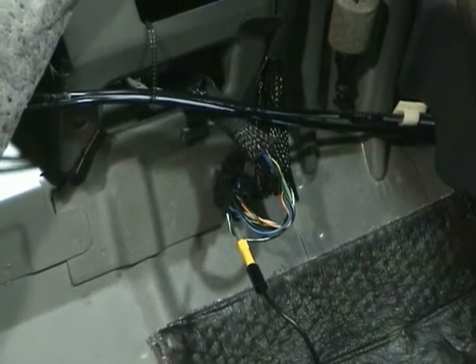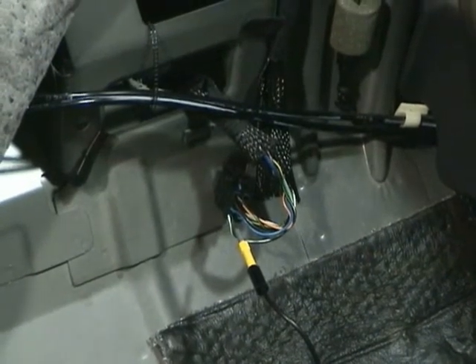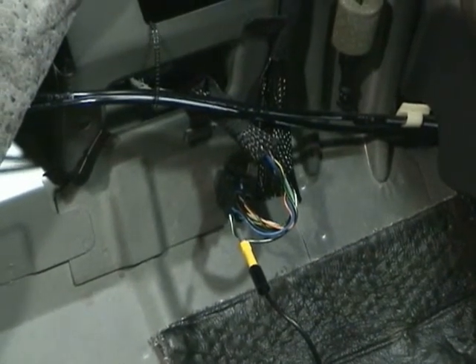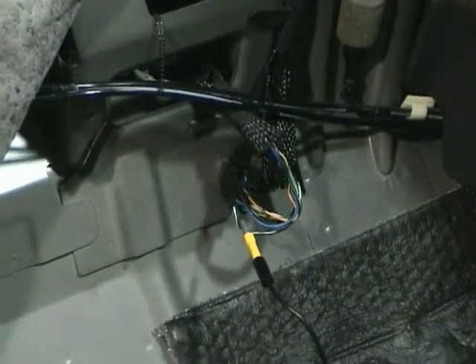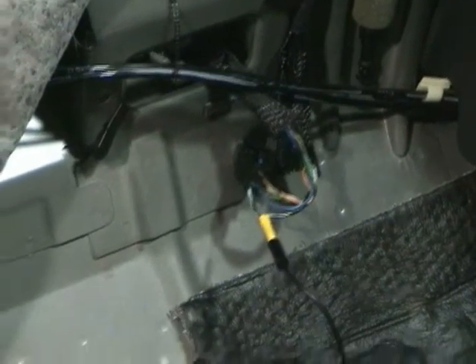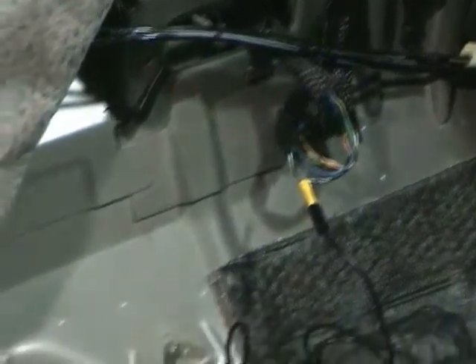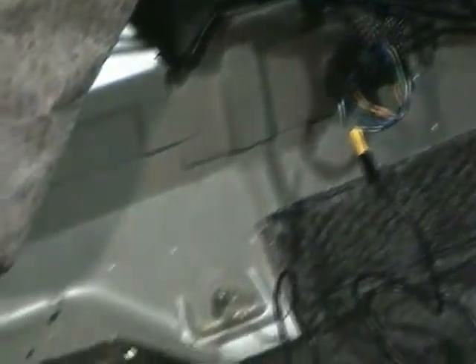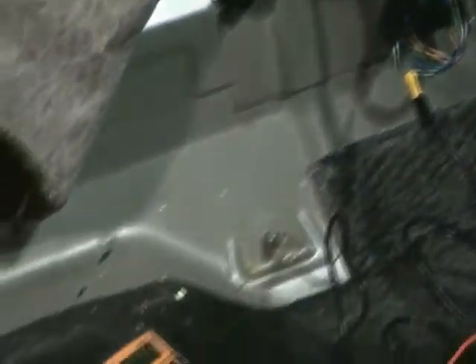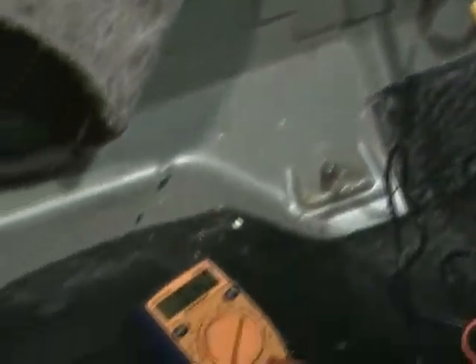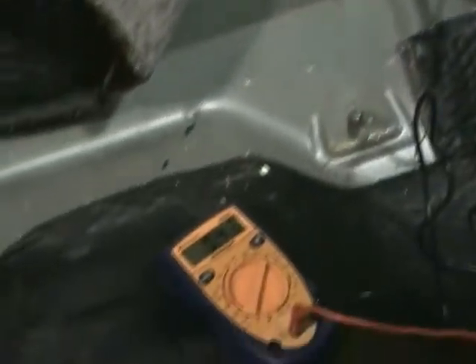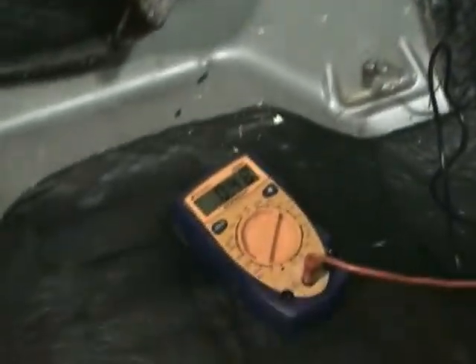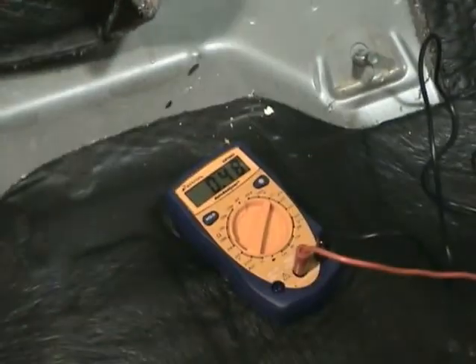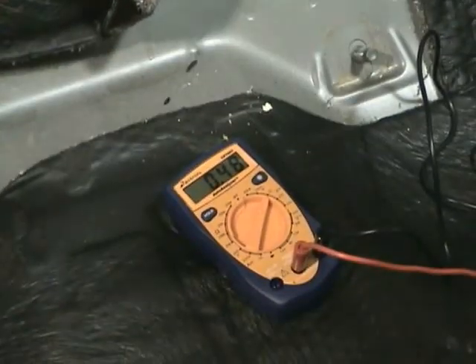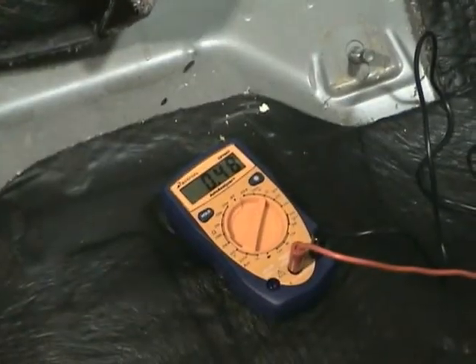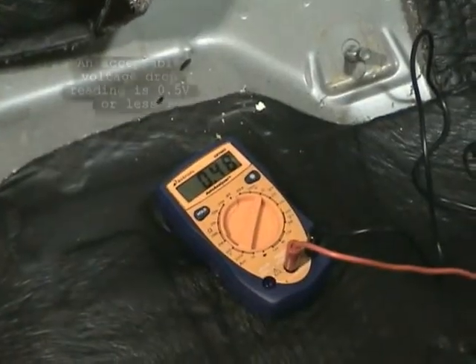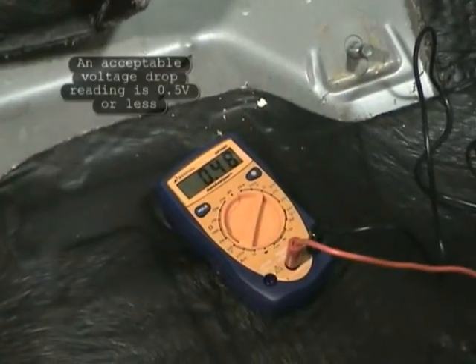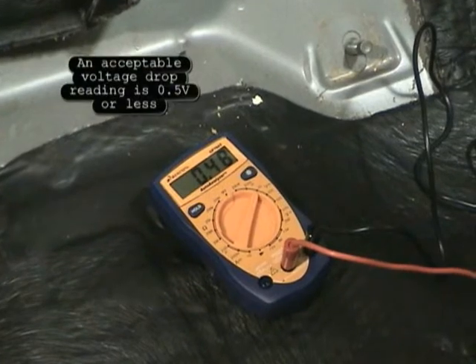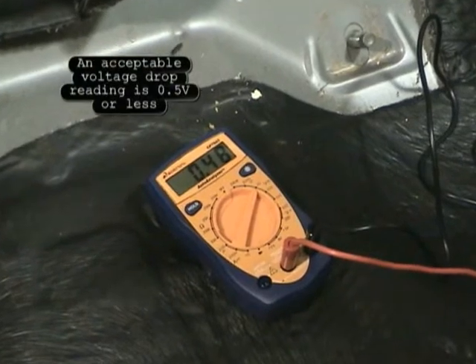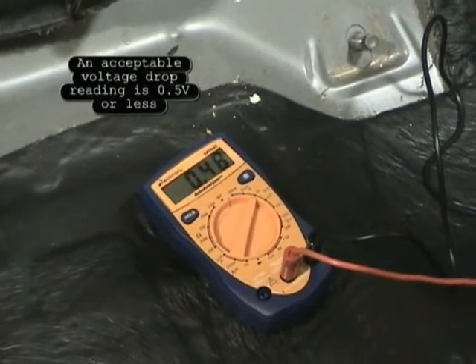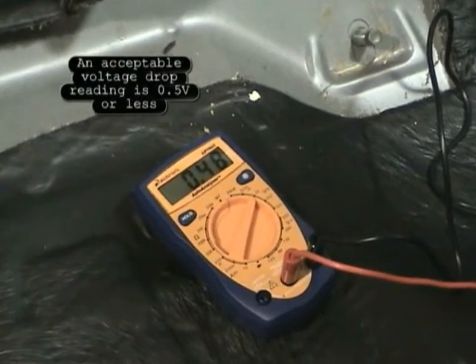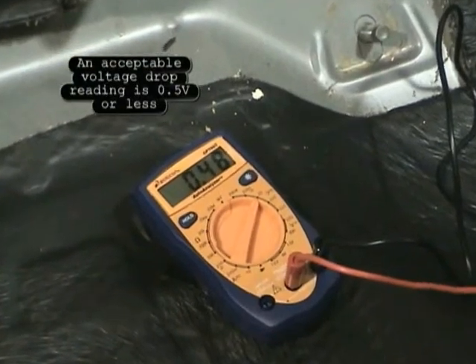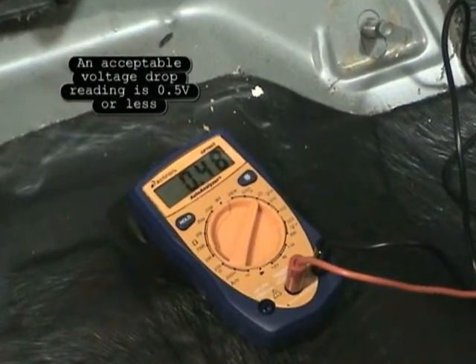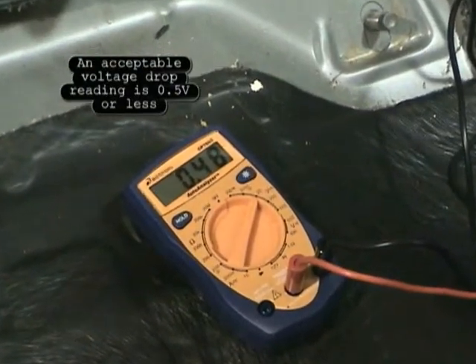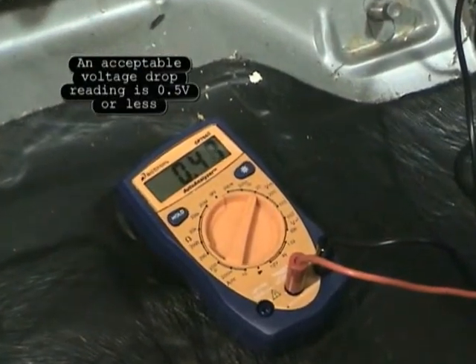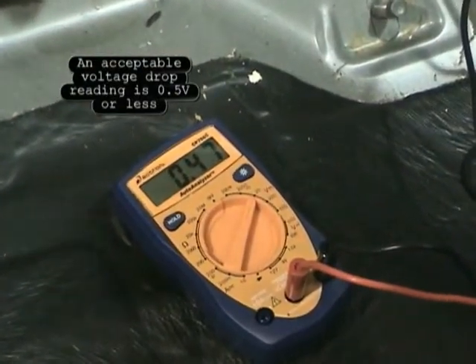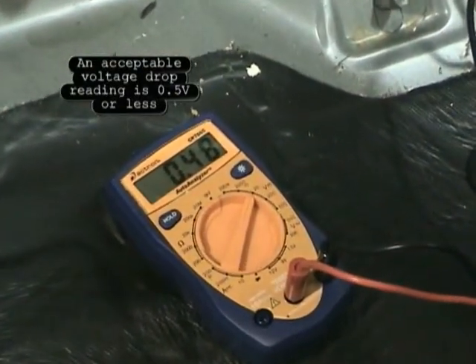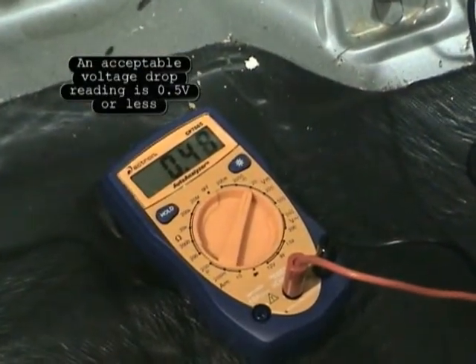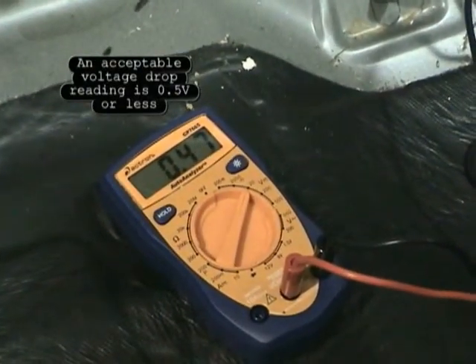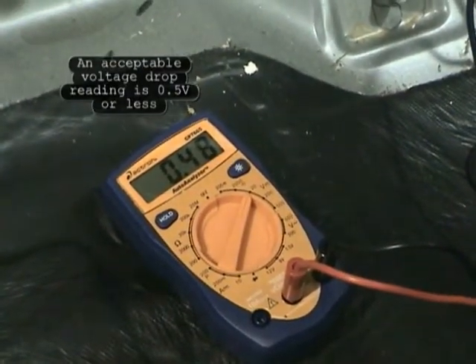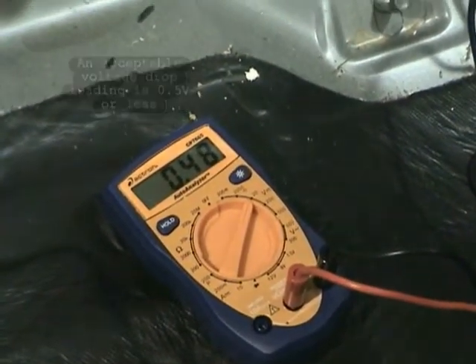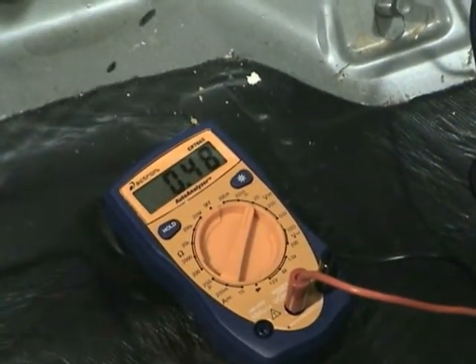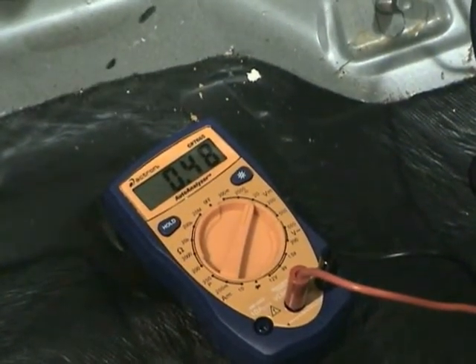As you can see, we have 0.47 volts. 0.5 volts or below is acceptable.